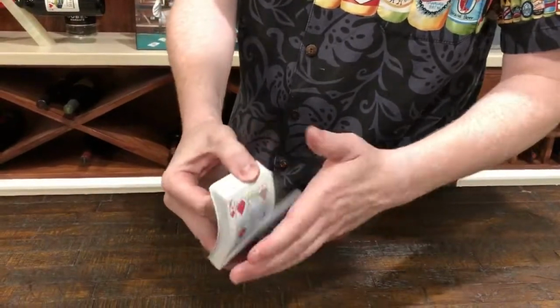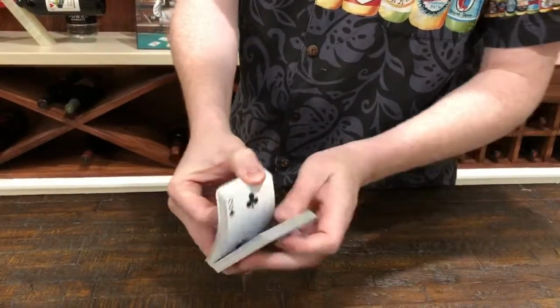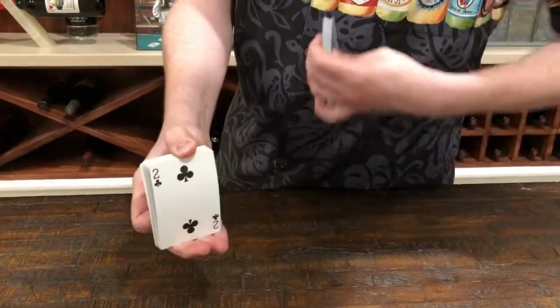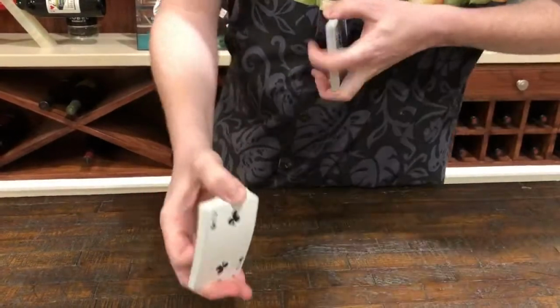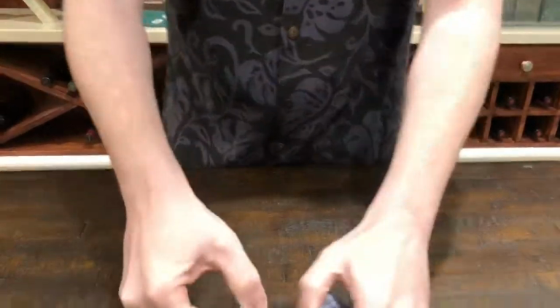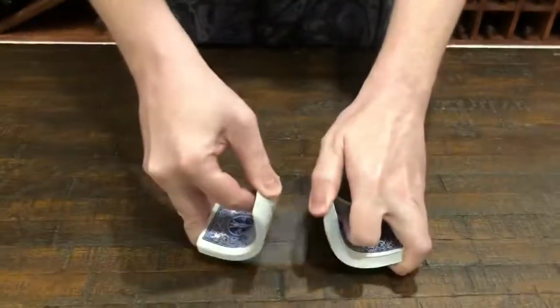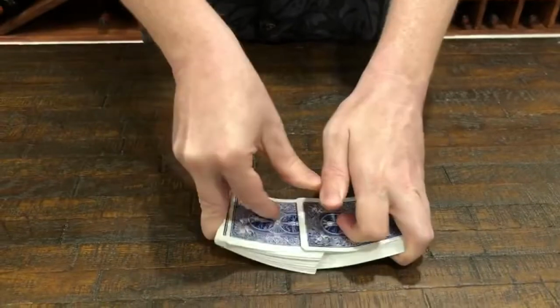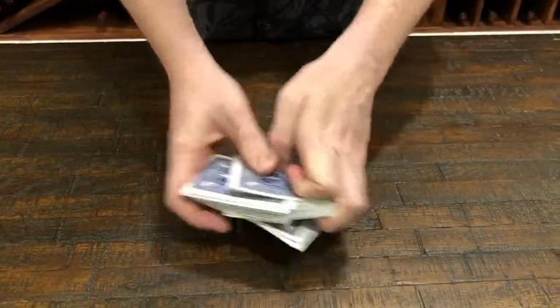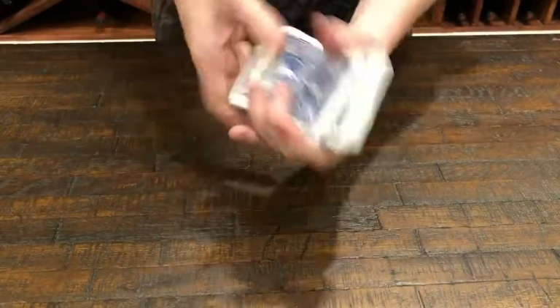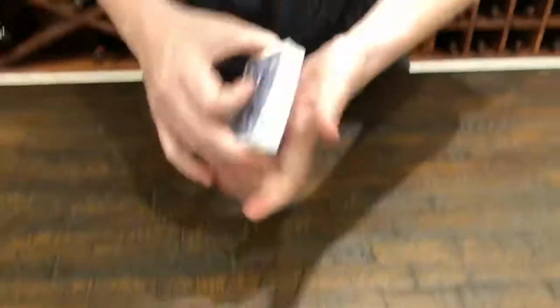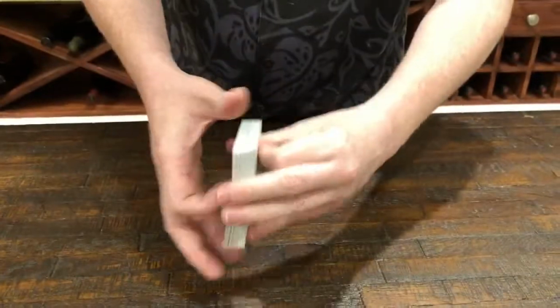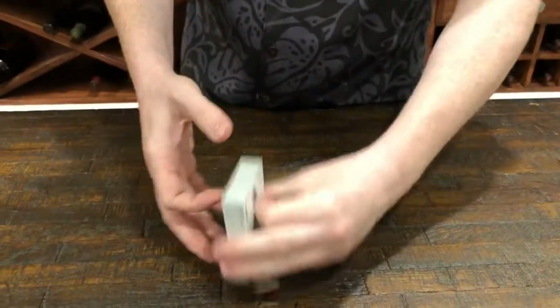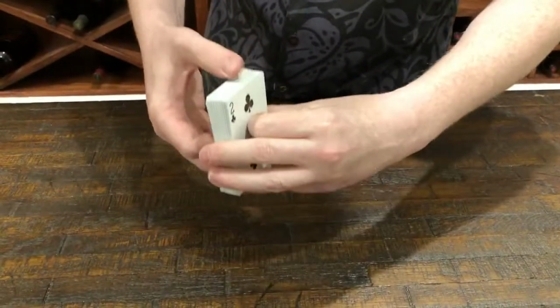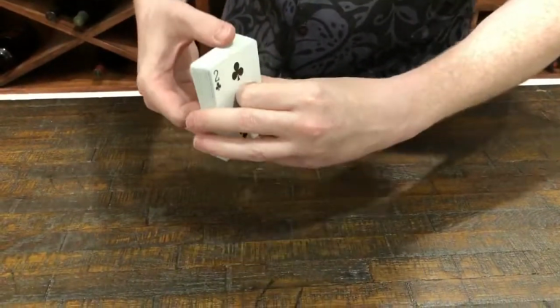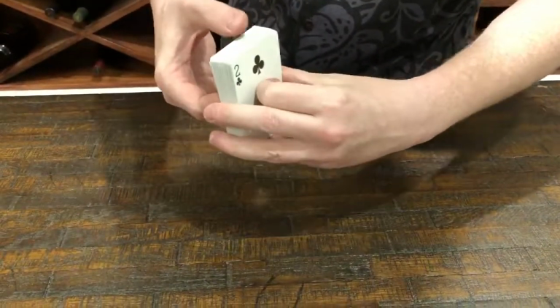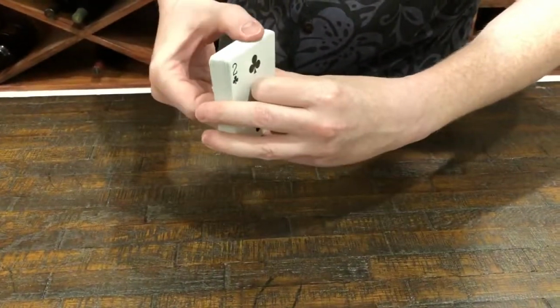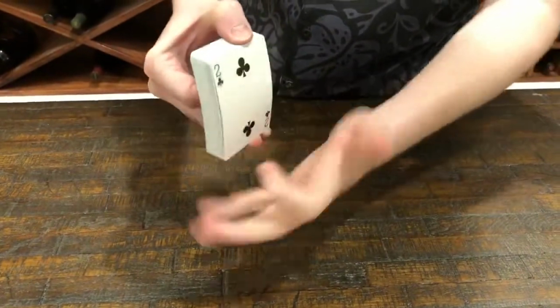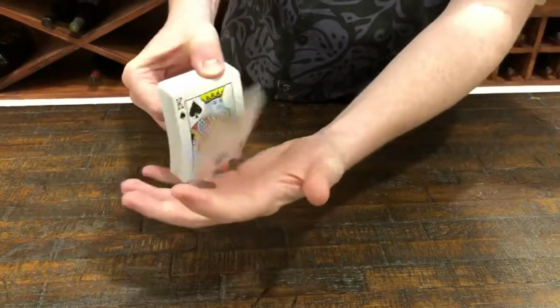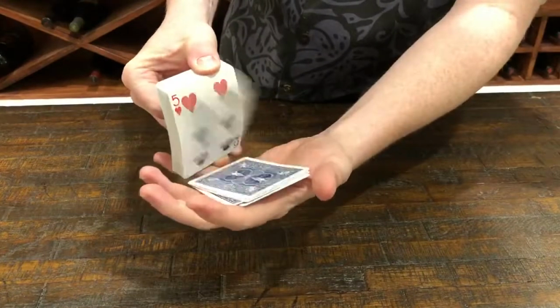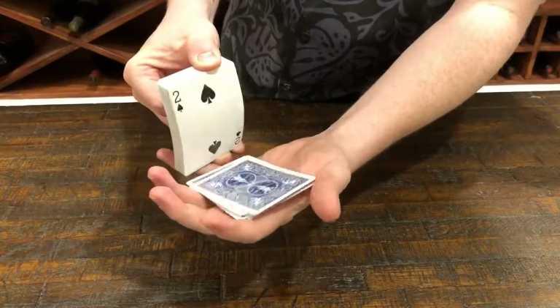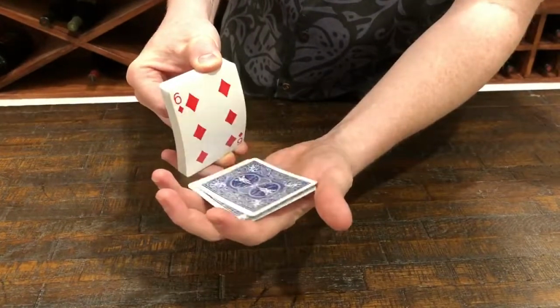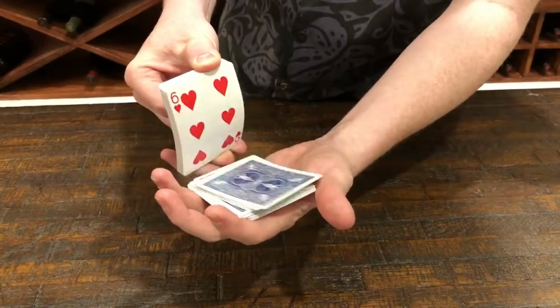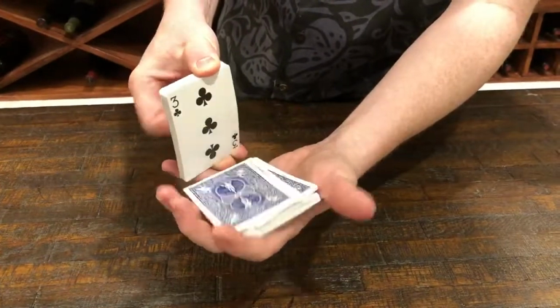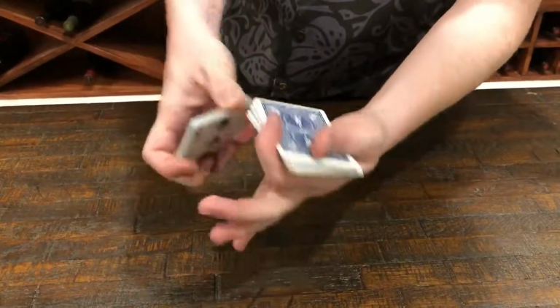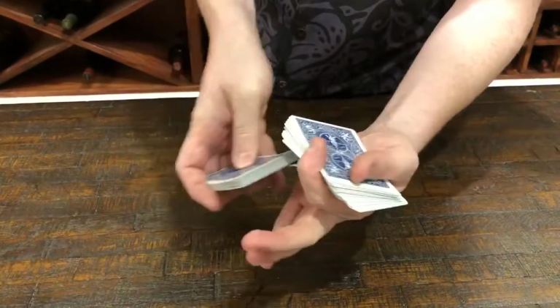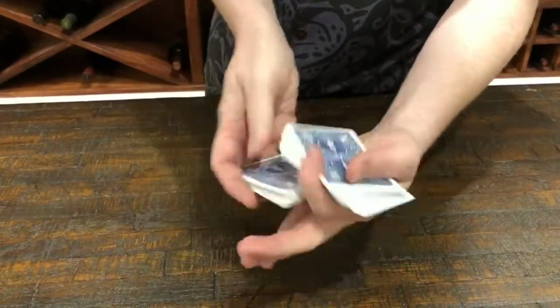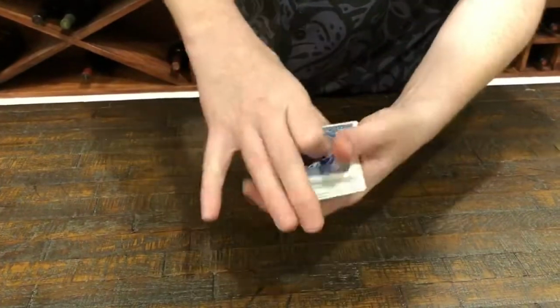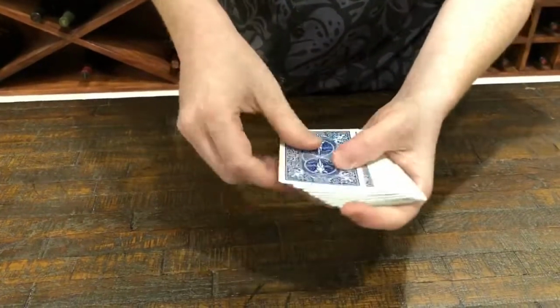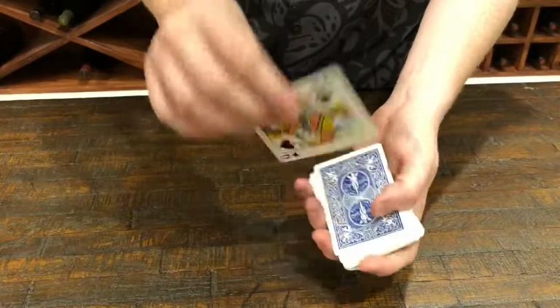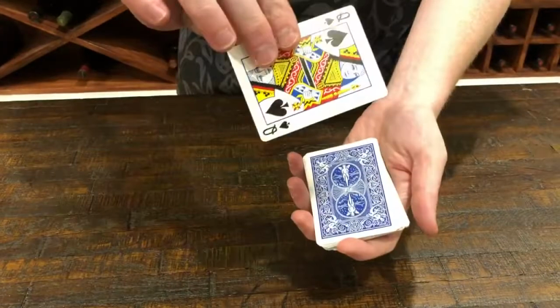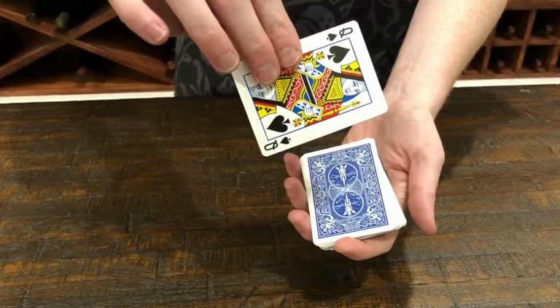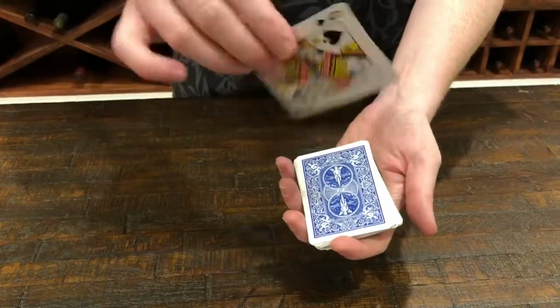Let me mix these up a little bit — I'm just gonna riffle through the cards, you can see they're all different as I do. Just say stop. Stop! Okay, whatever this card is, I'd like you to remember the number, the suit of it, whatever it is.